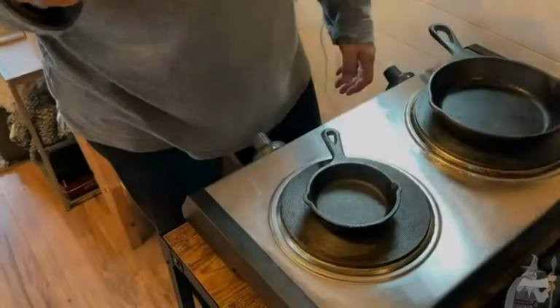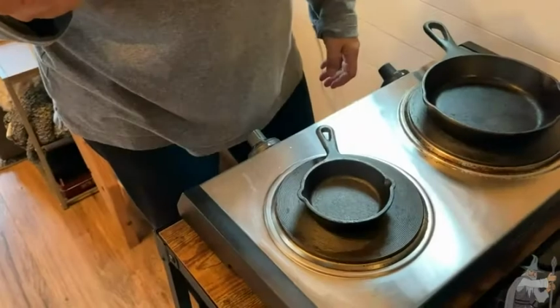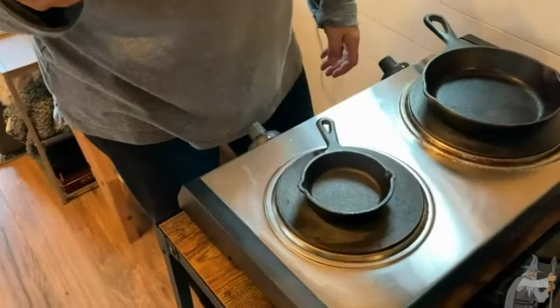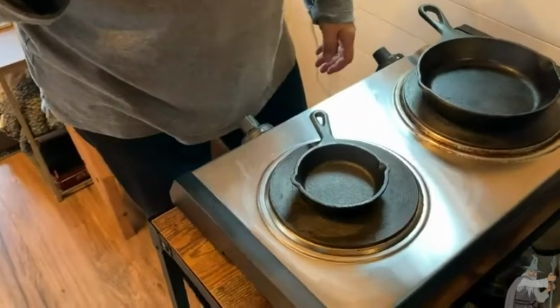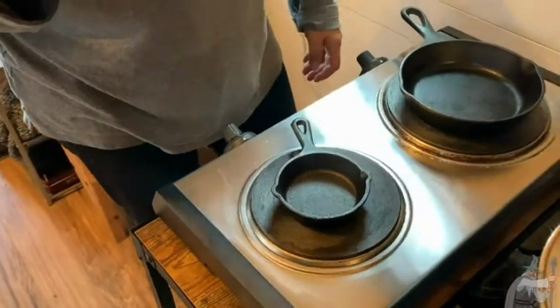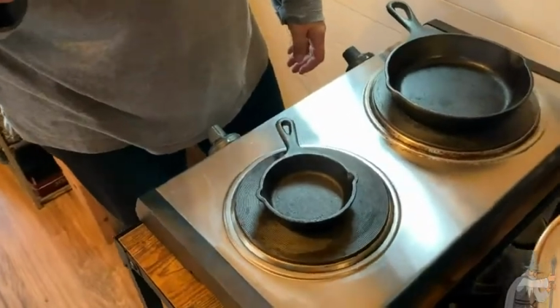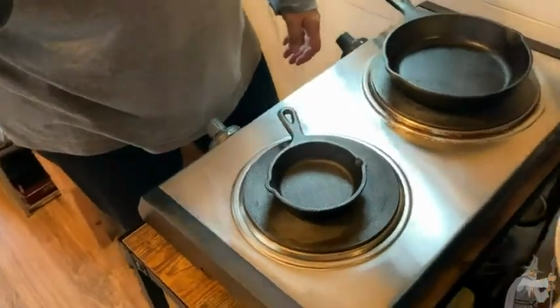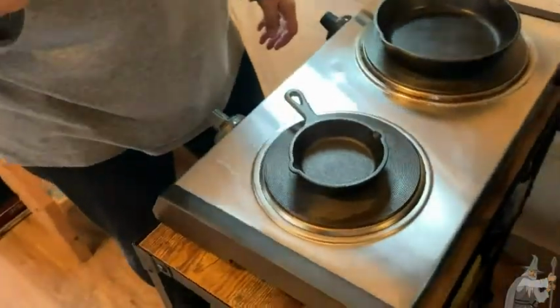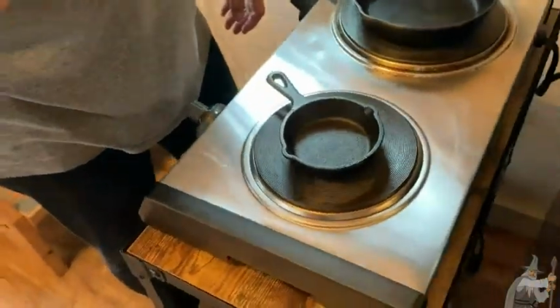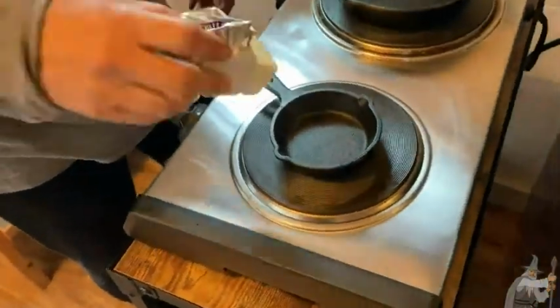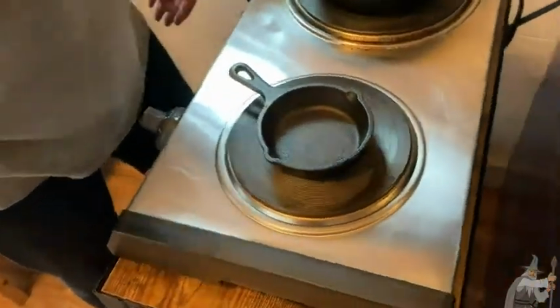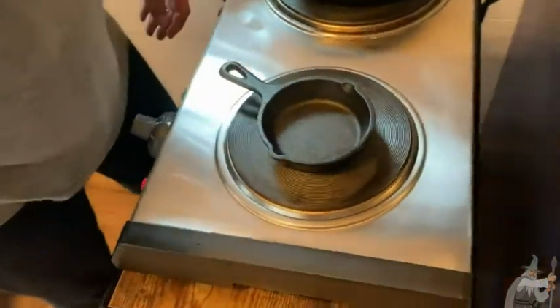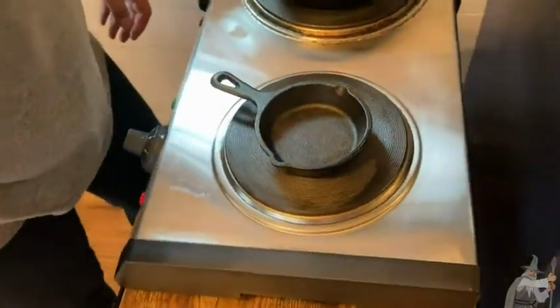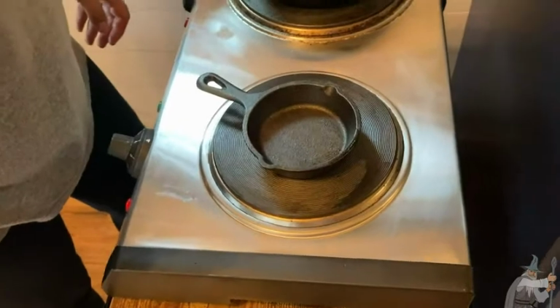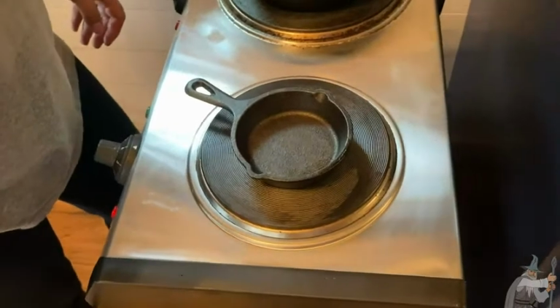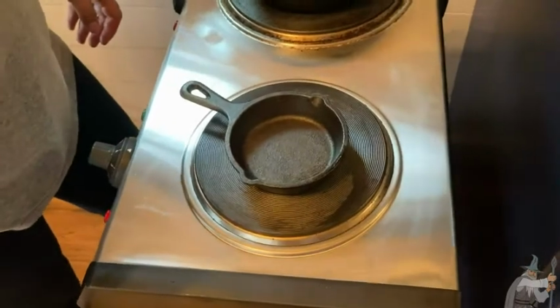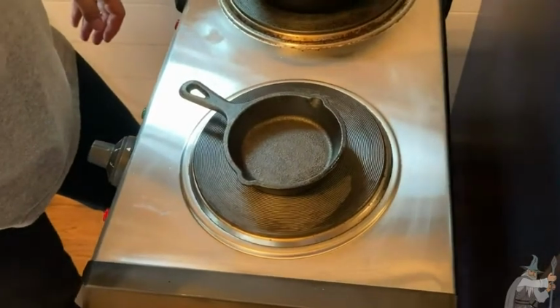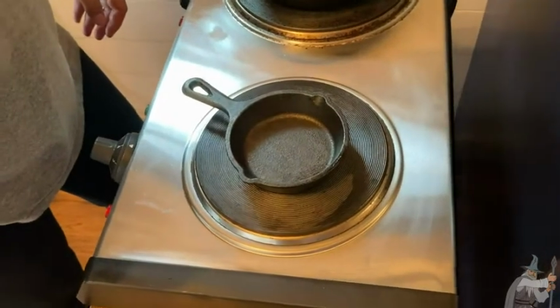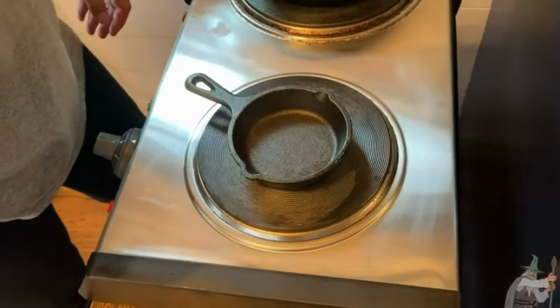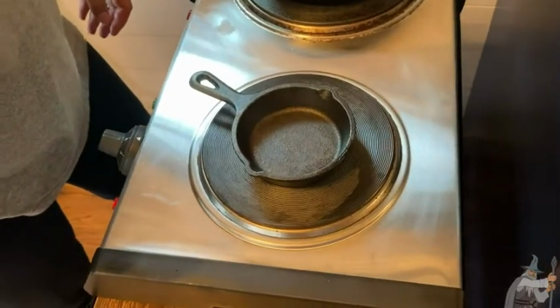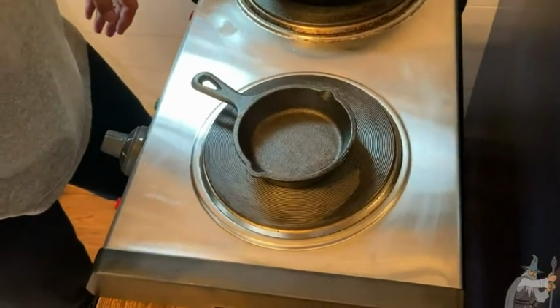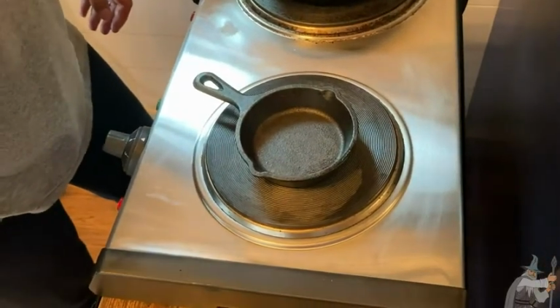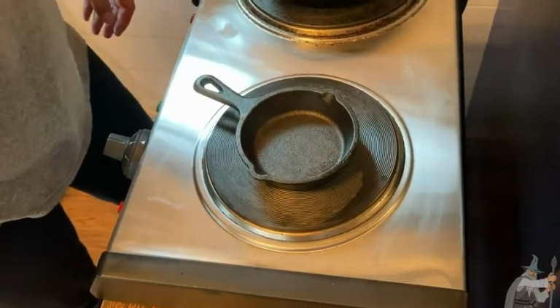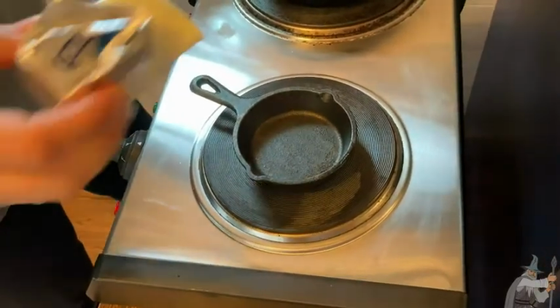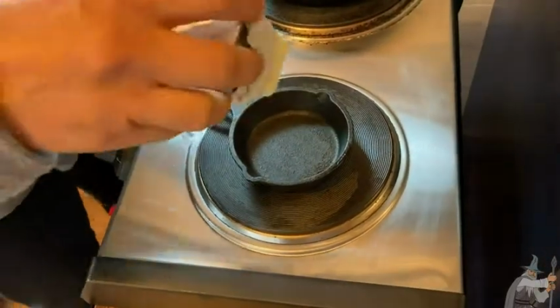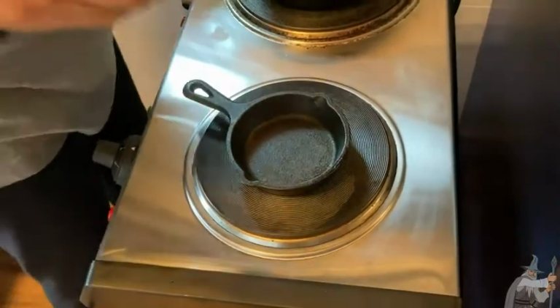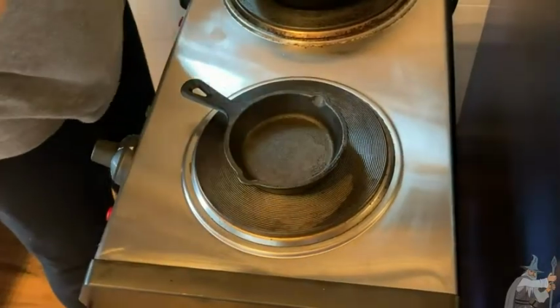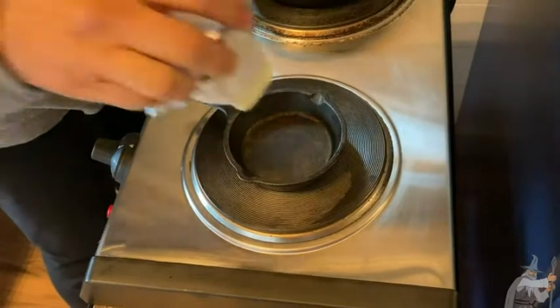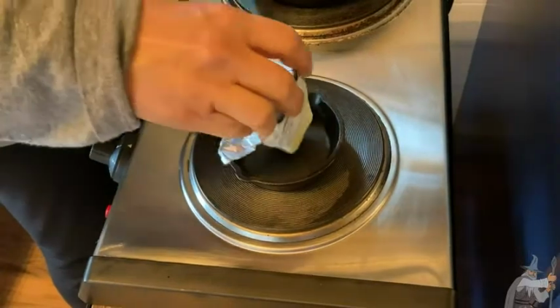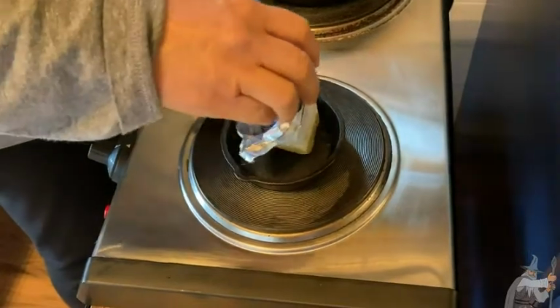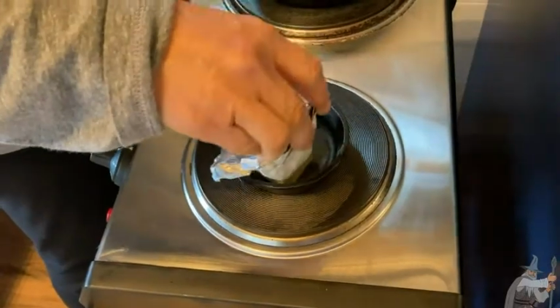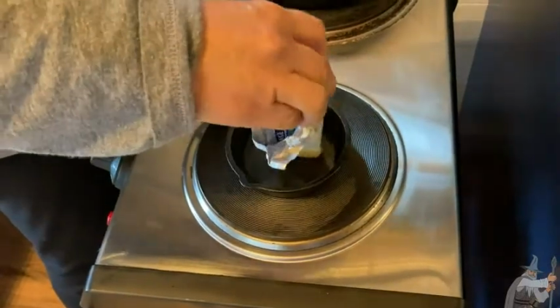Good morning, let's make some eggs. To get started we have a three and a half inch Lodge cast iron little tiny pan. This is perfect for making one egg and I'm just going to show you.